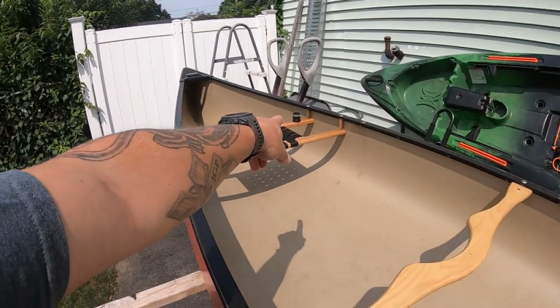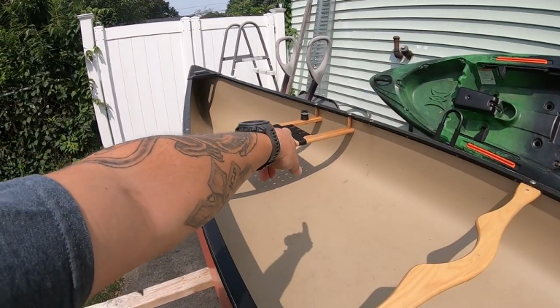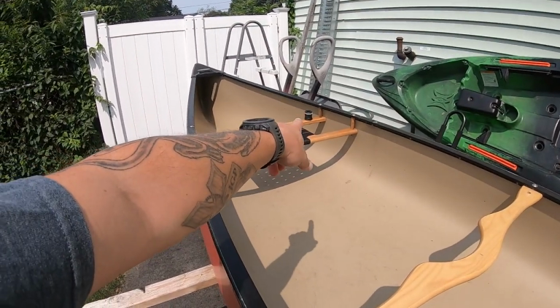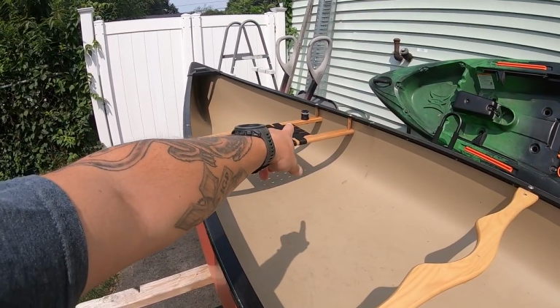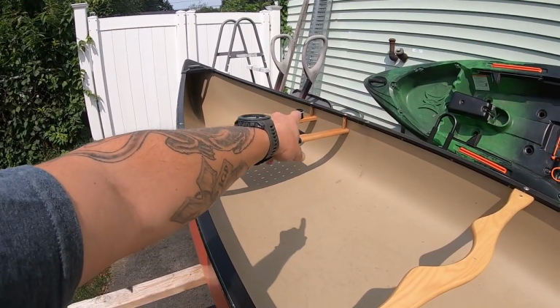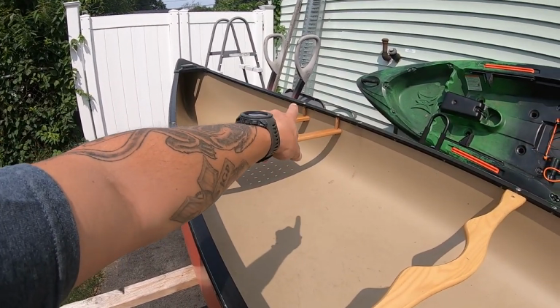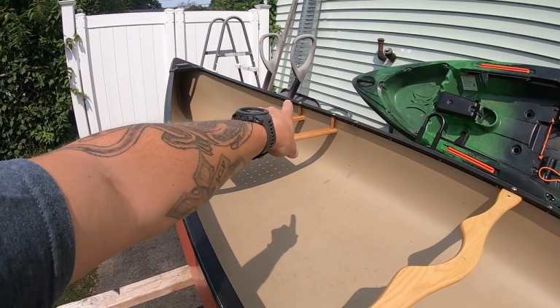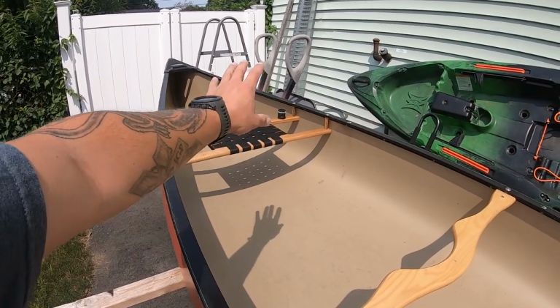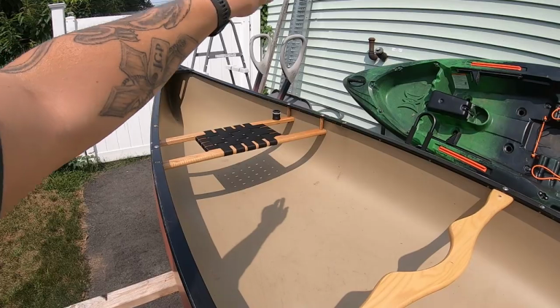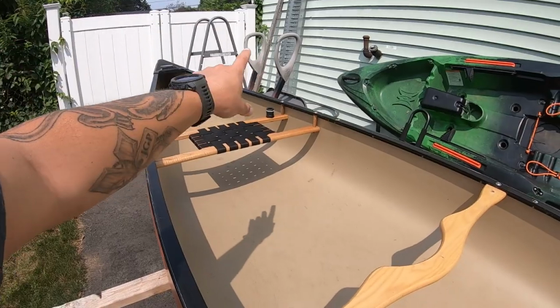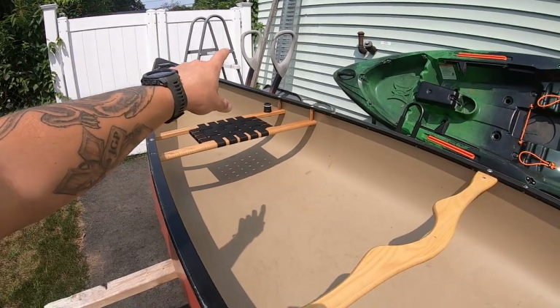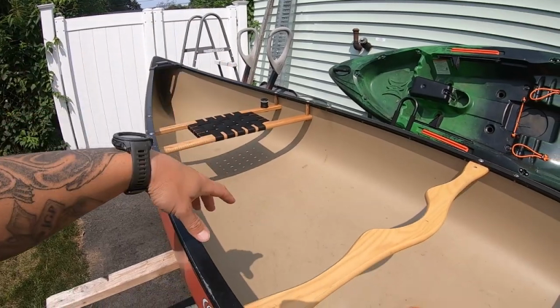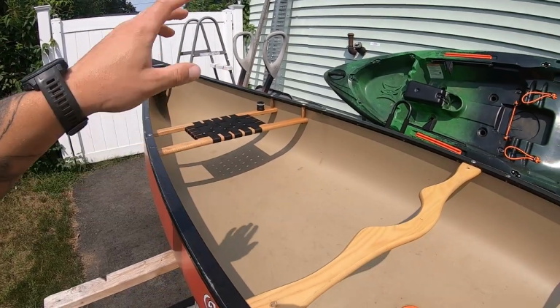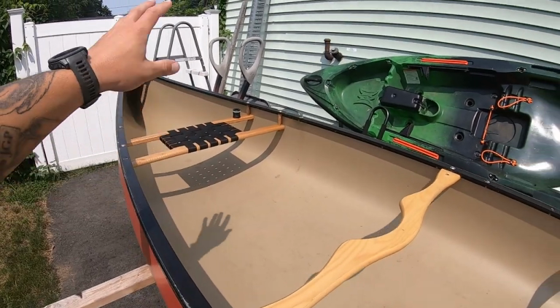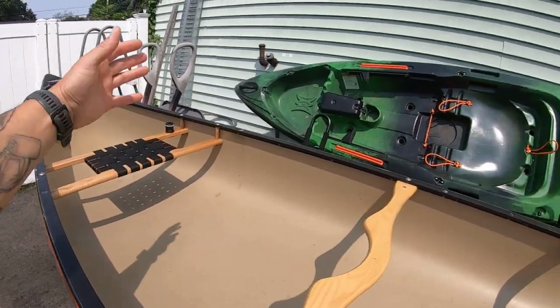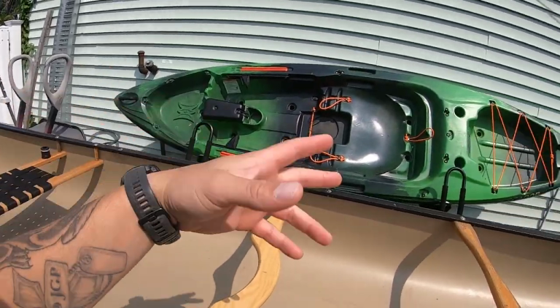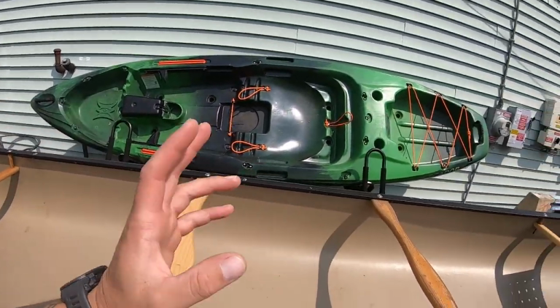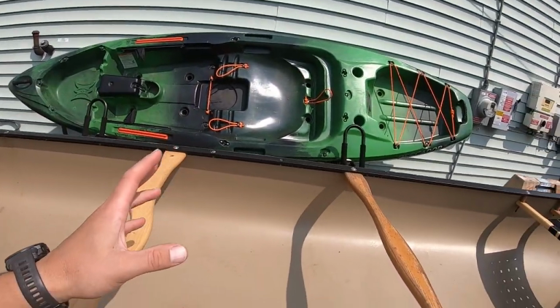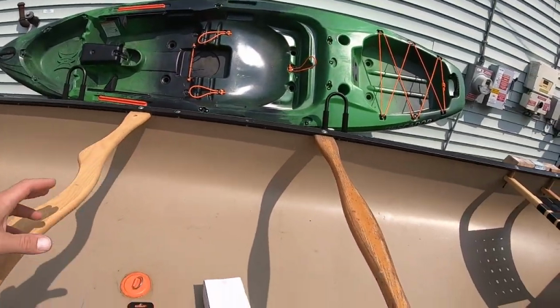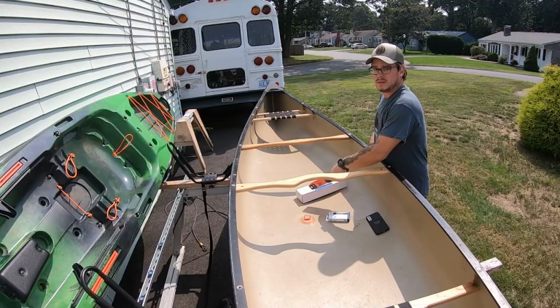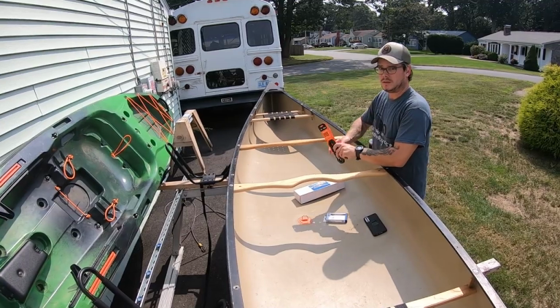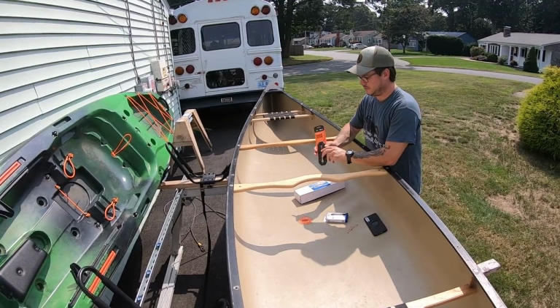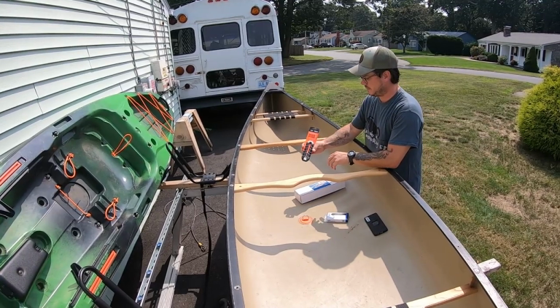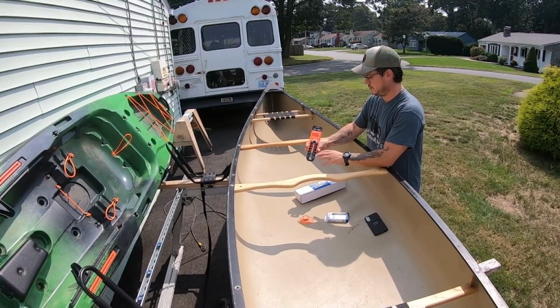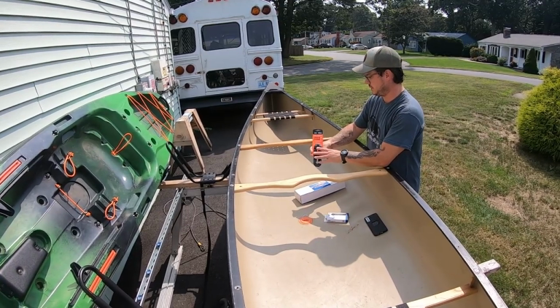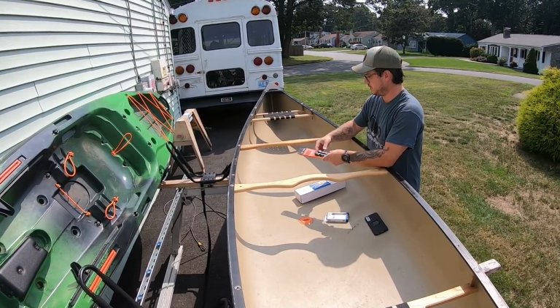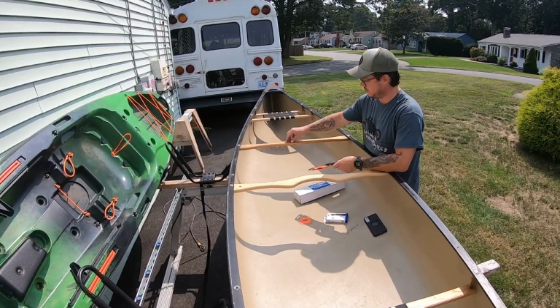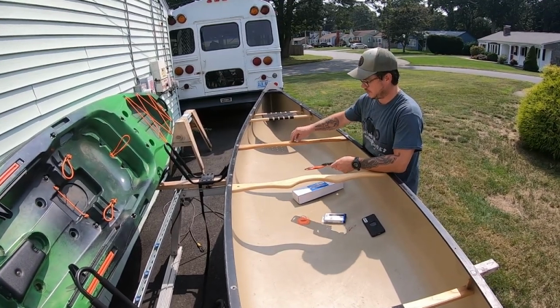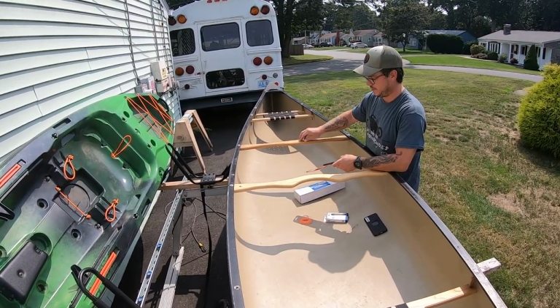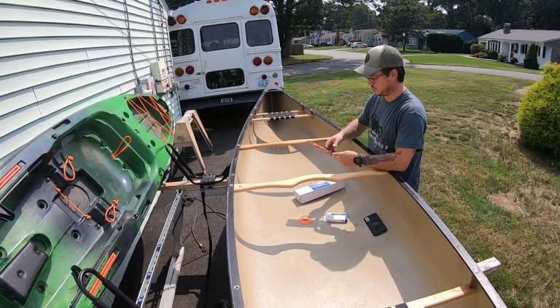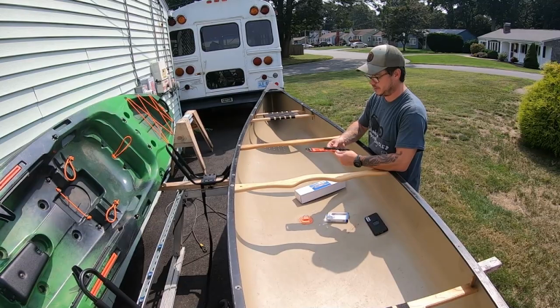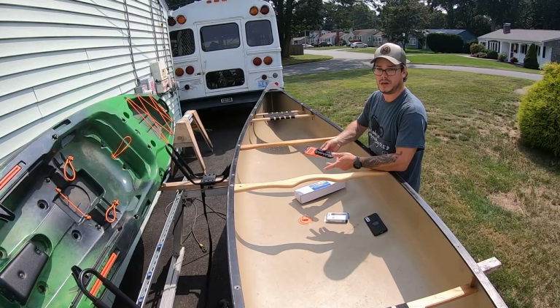Then behind me, mounted to my seat, is a Rail Blazer mount. I have the rod and the GoPro — which I'm speaking to you on now — that goes there and captures a different angle. So the first thing I've got to do is get this Gridlock mount on my thwart, and I'm going to go ahead and do that now.